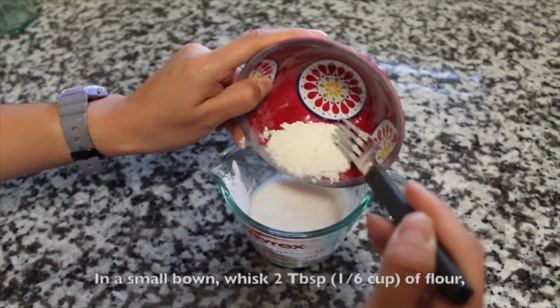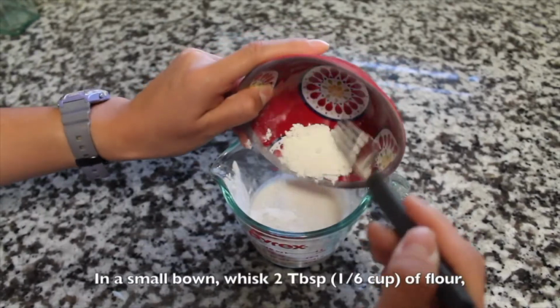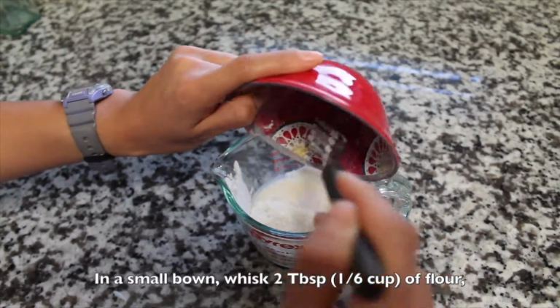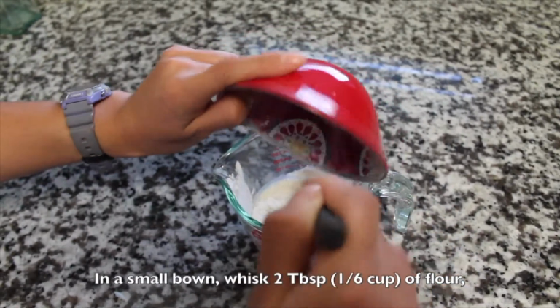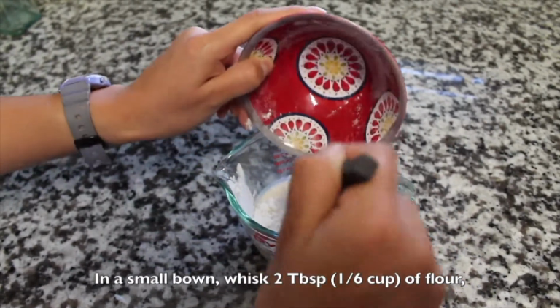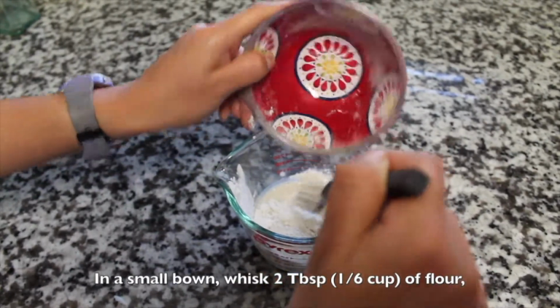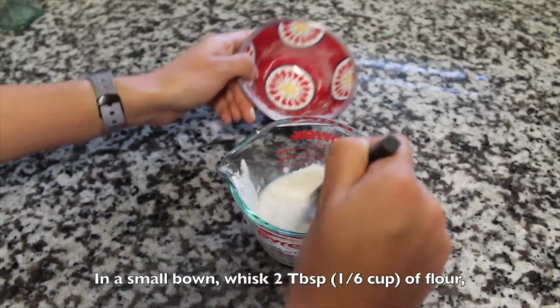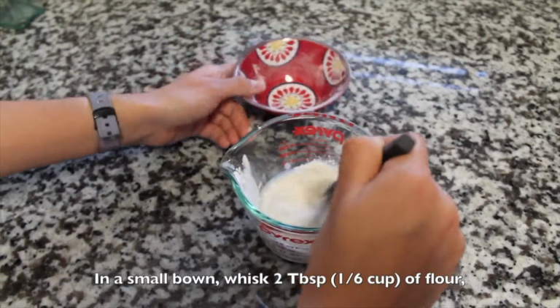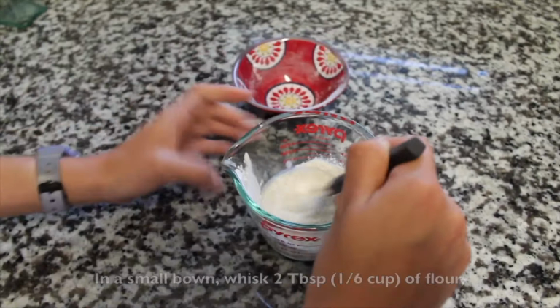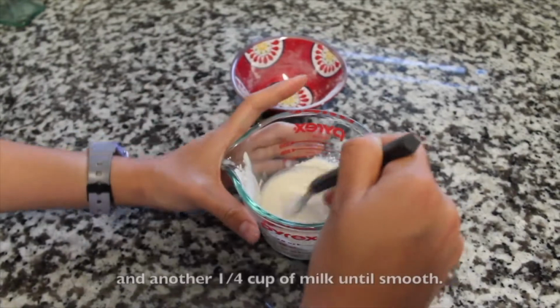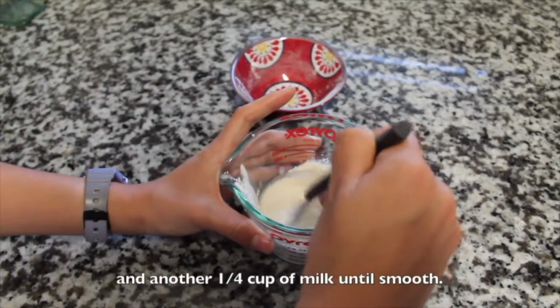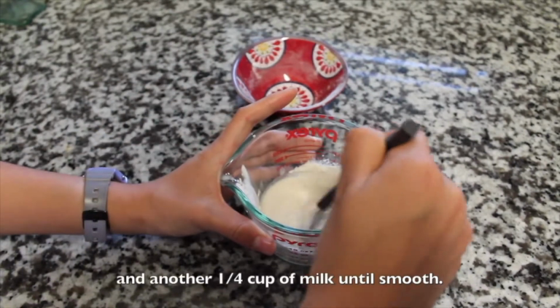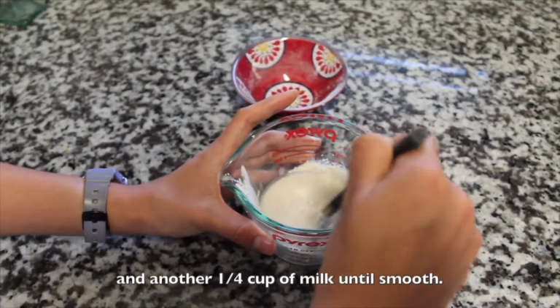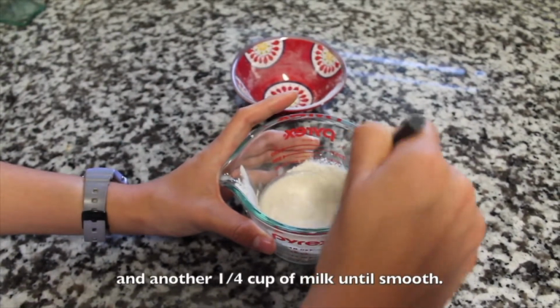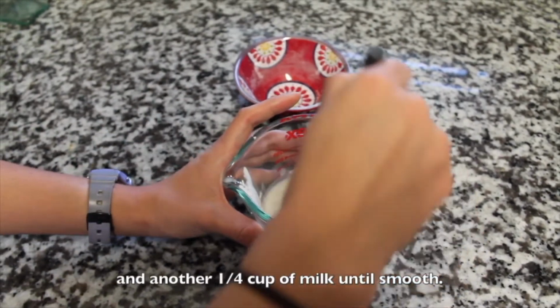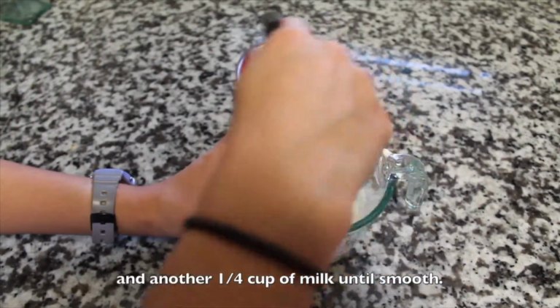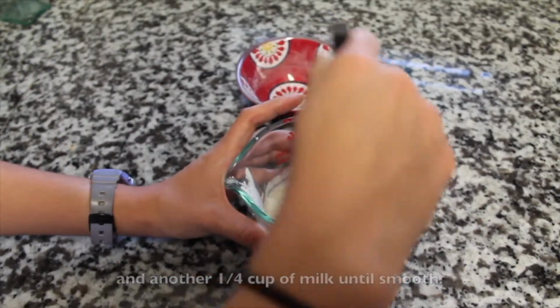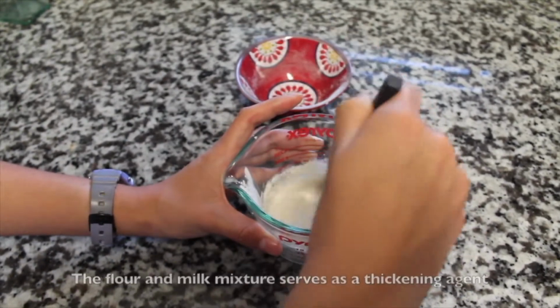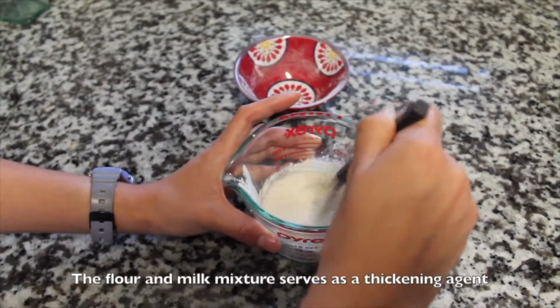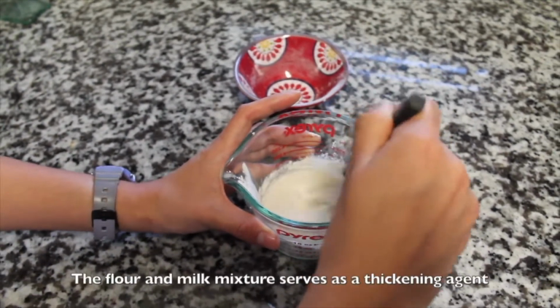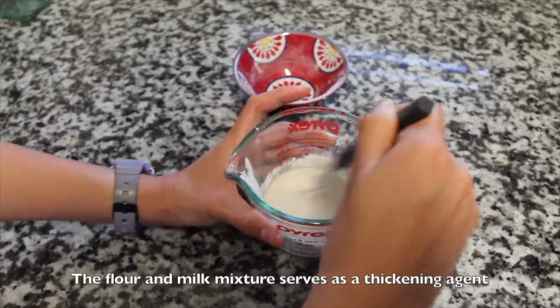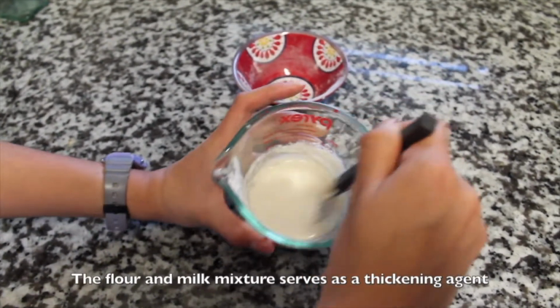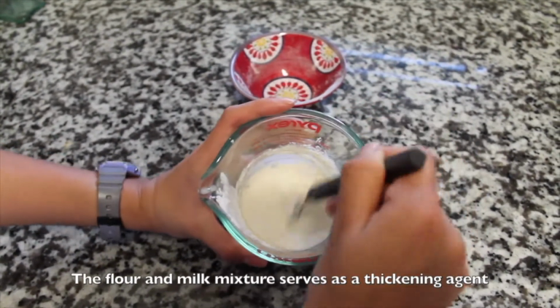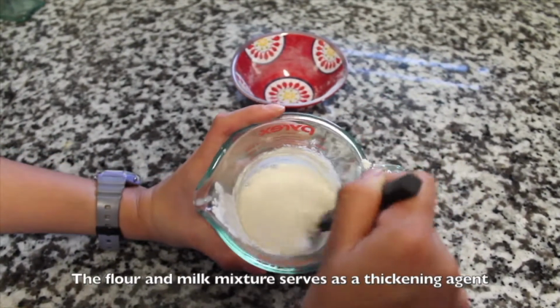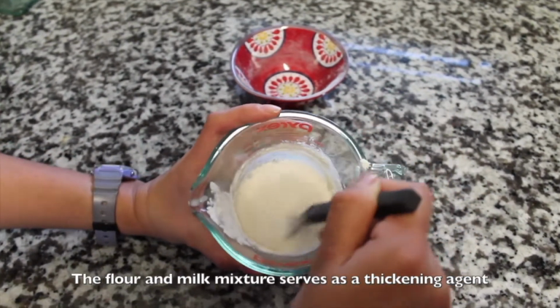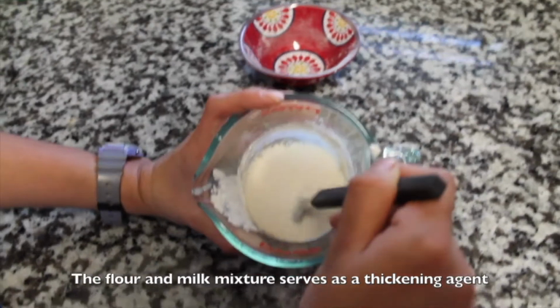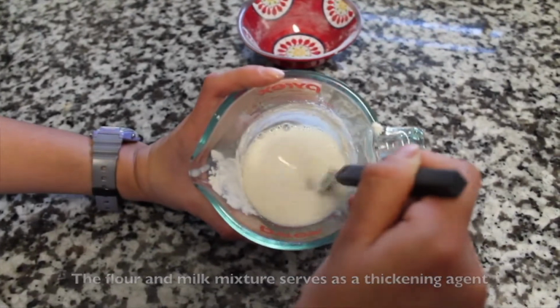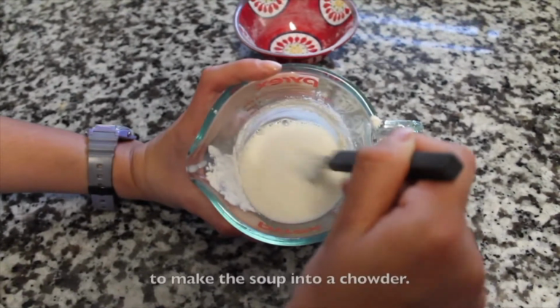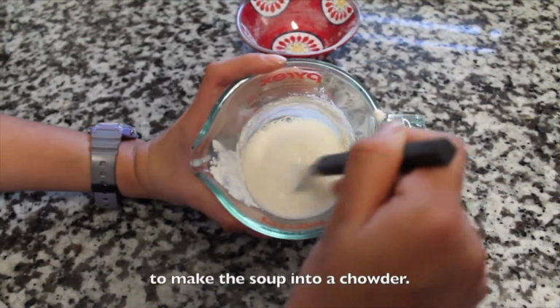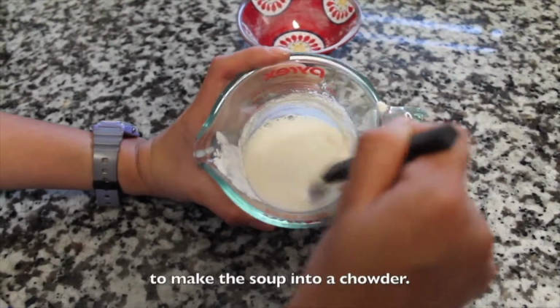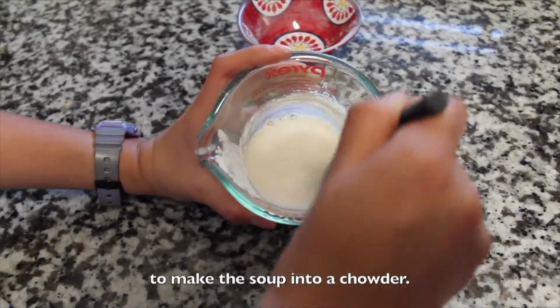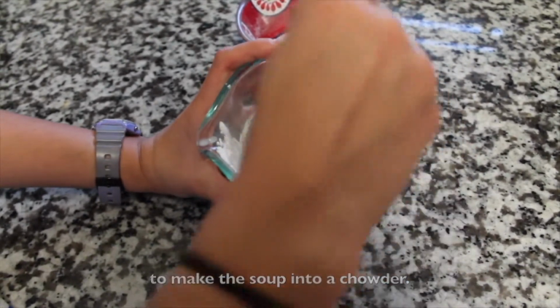In a small bowl, mix 2 tablespoons of flour with another quarter cup of milk until smooth. The flour and milk mixture serves as a thickening agent to make the soup into a chowder.